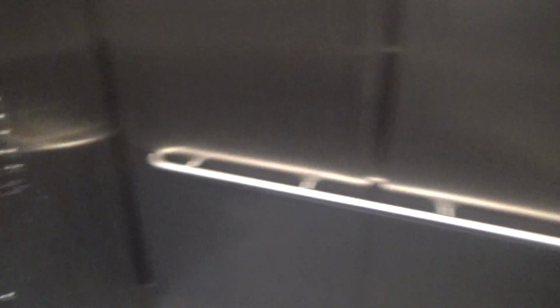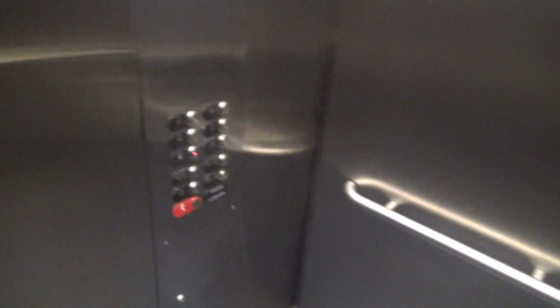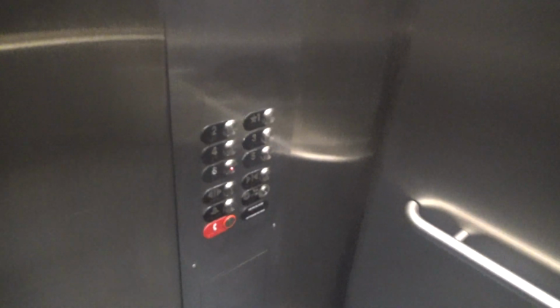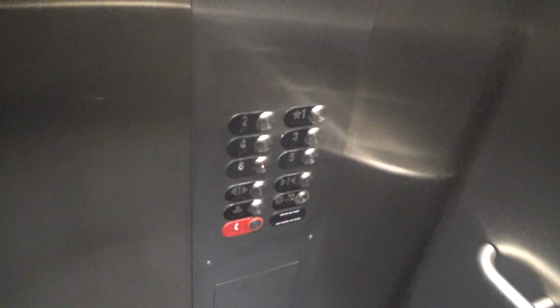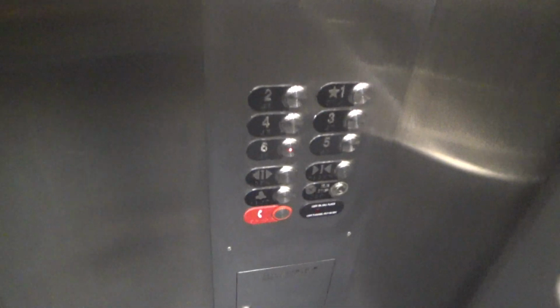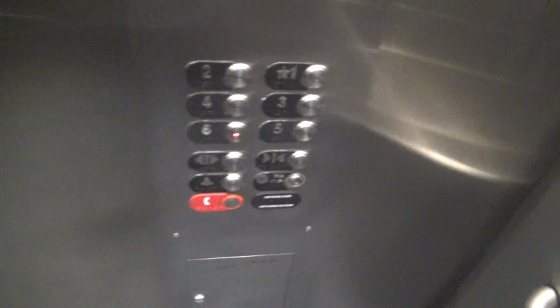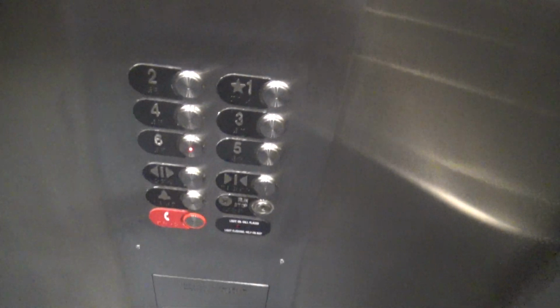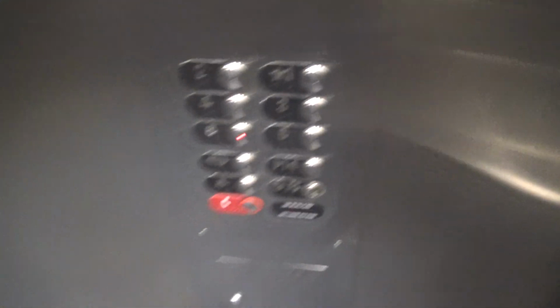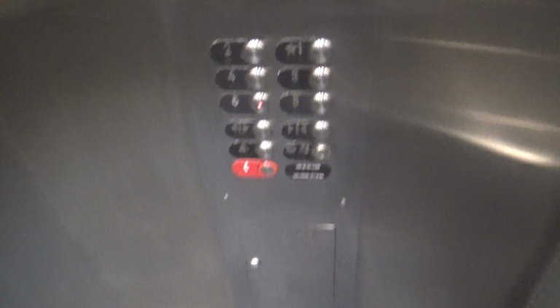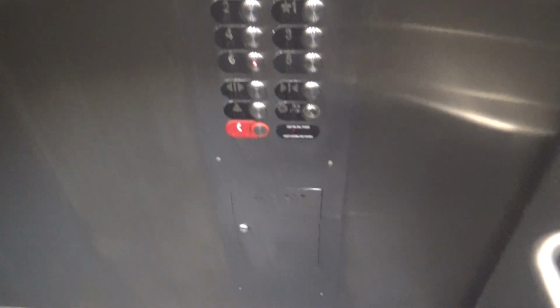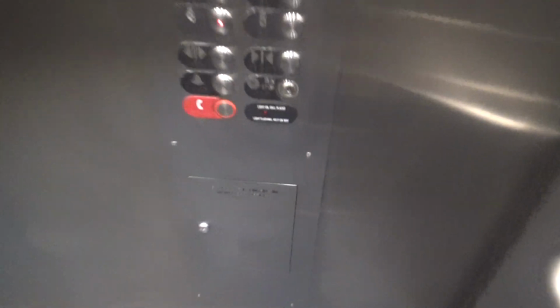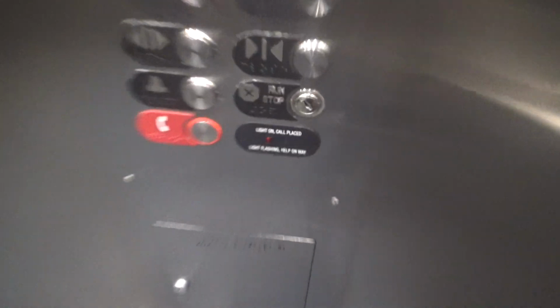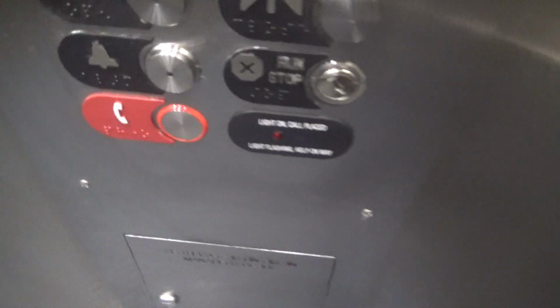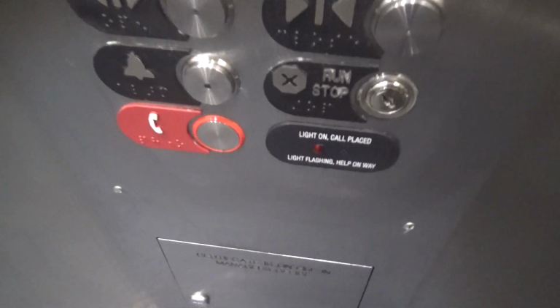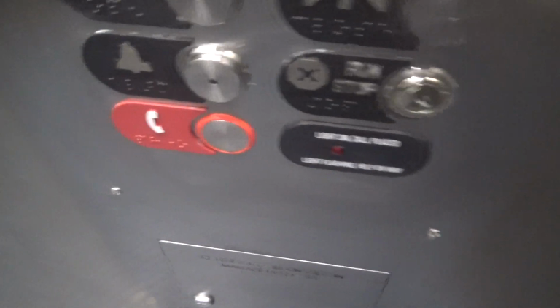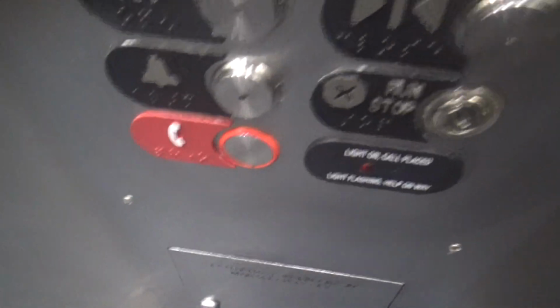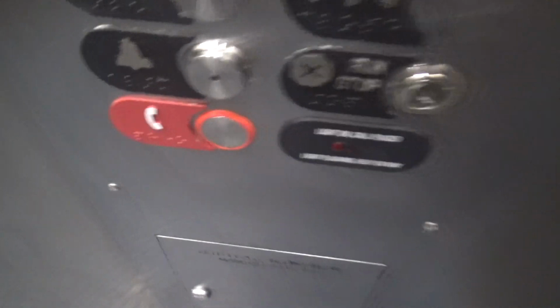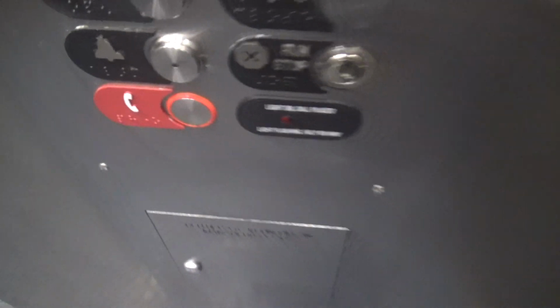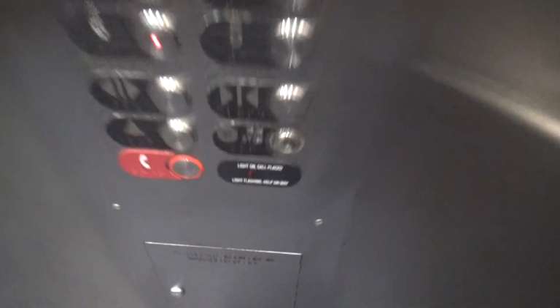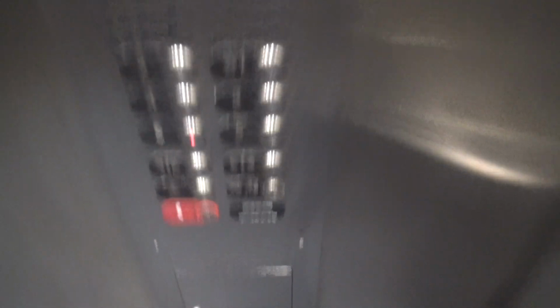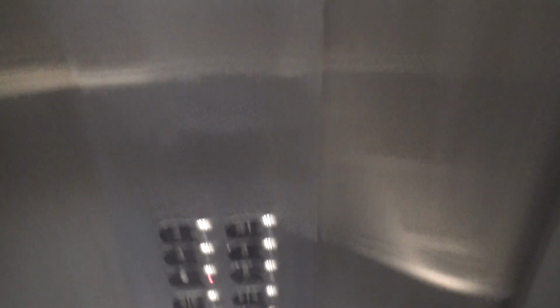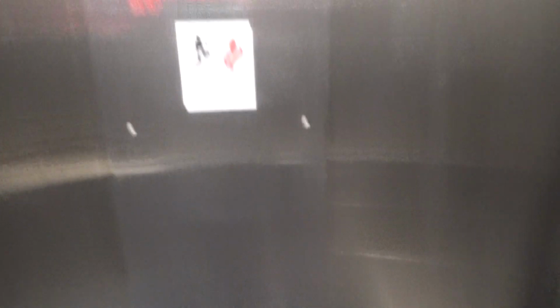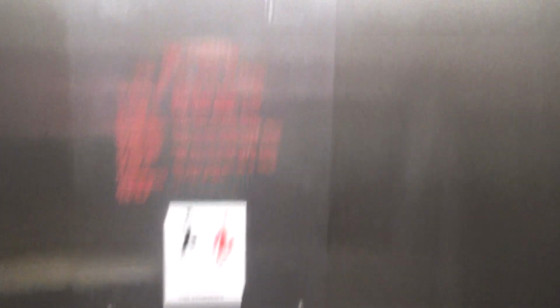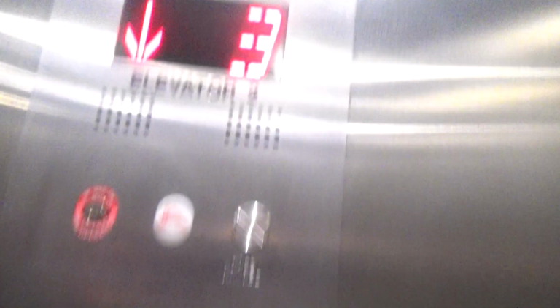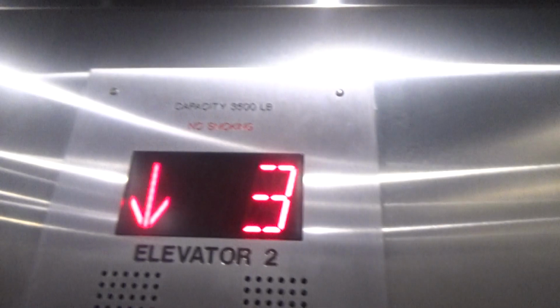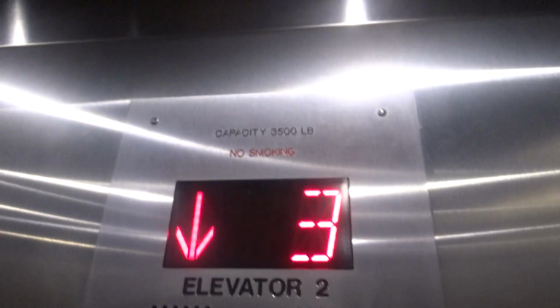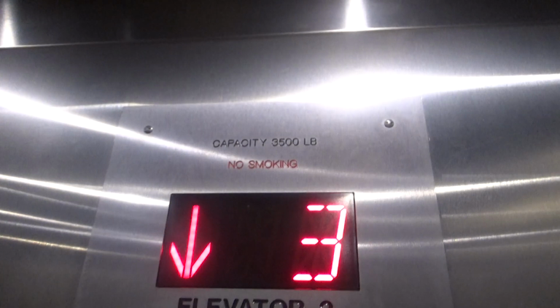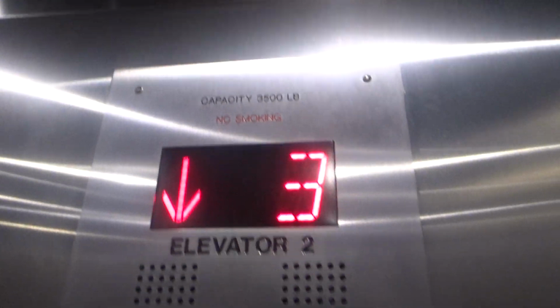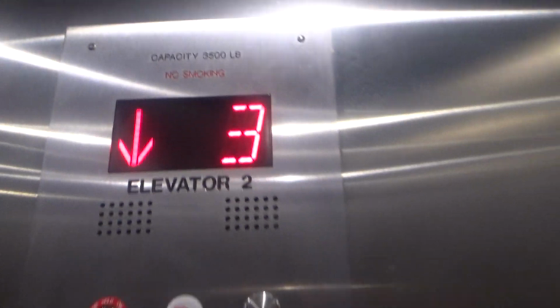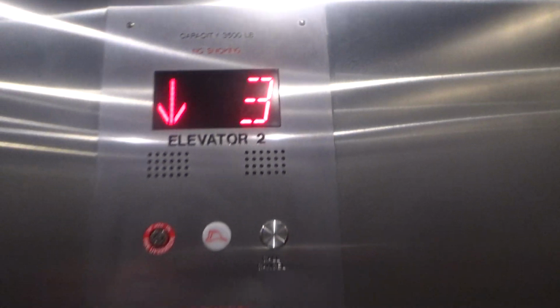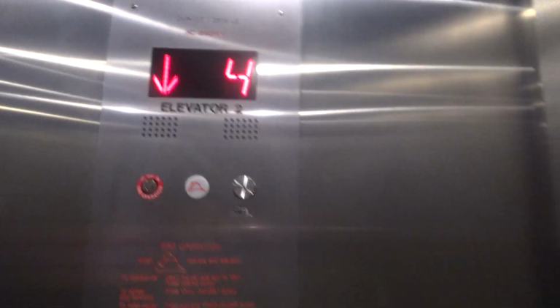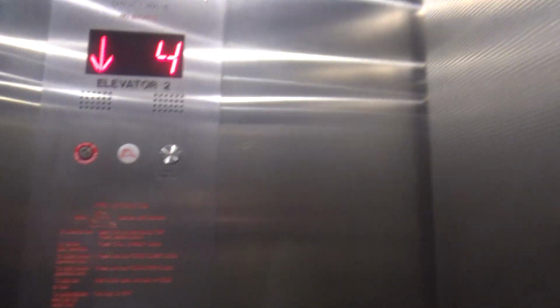There are your fixtures. Series M2 Vandal Resistant. Hands-free ADA code by its own. It's regular Series M2. Capacity drive 2500 pounds. These used to be Schindlers.